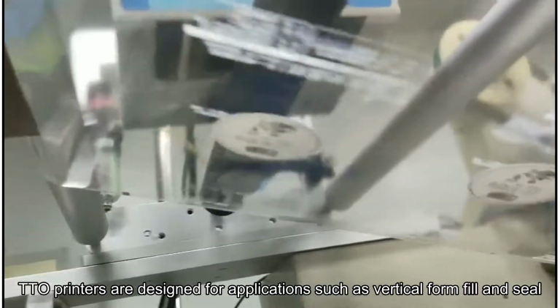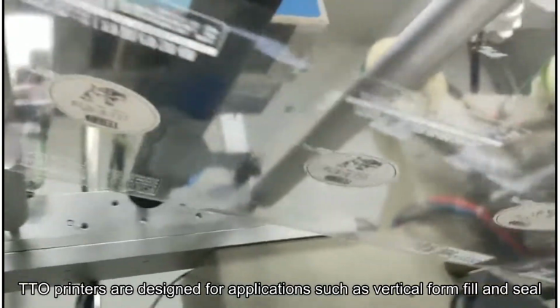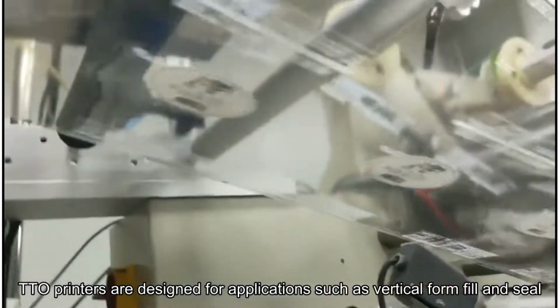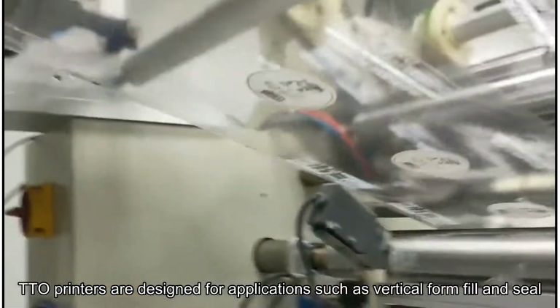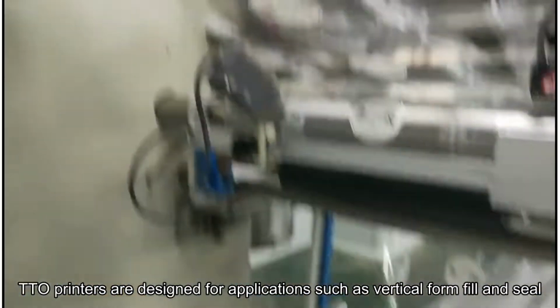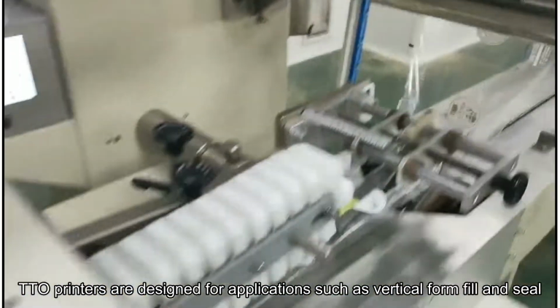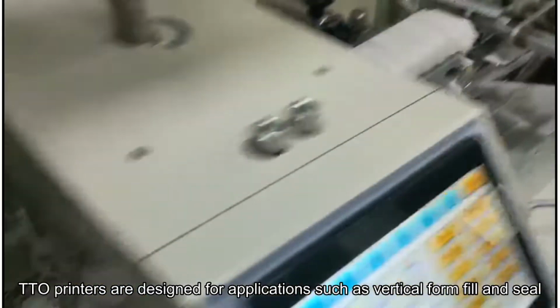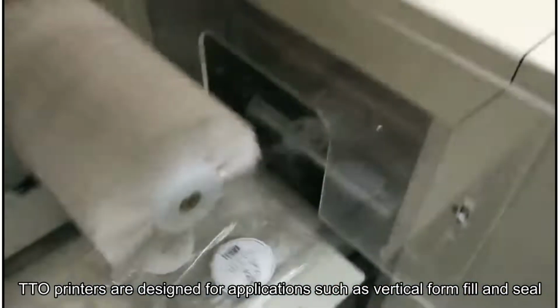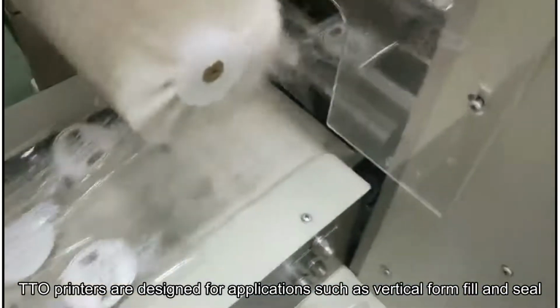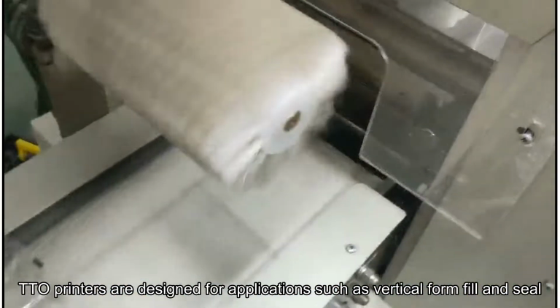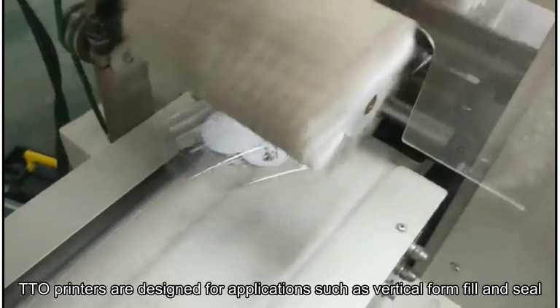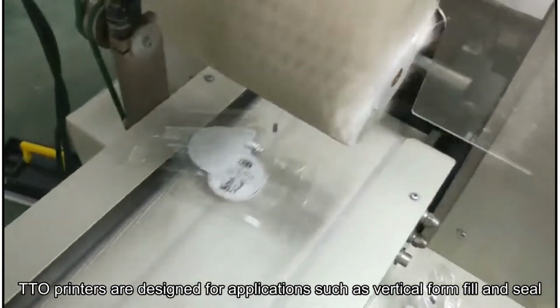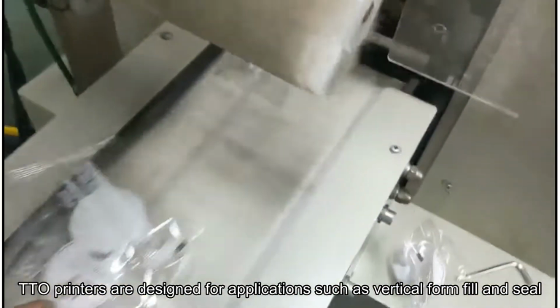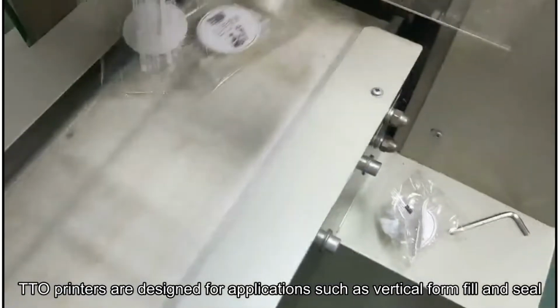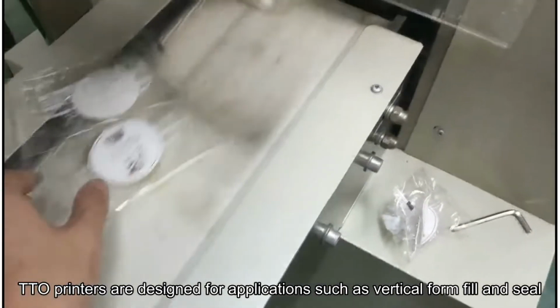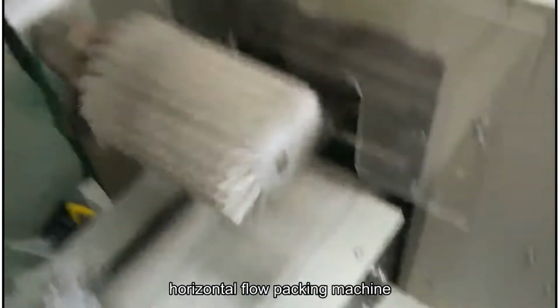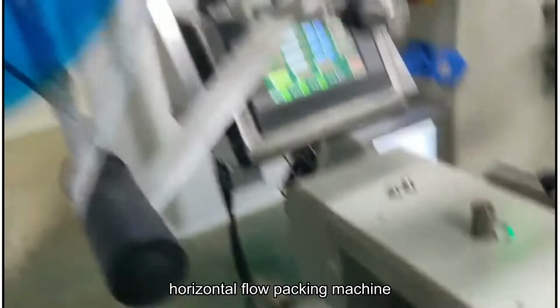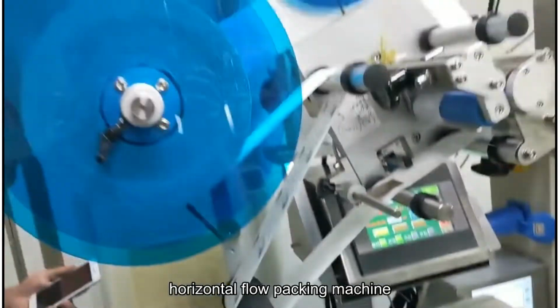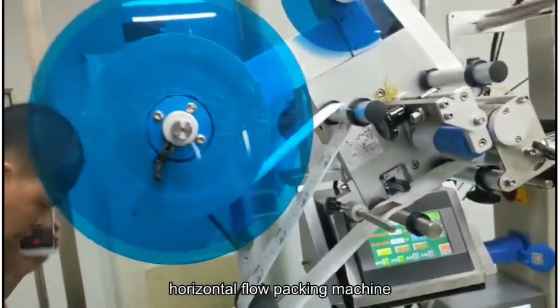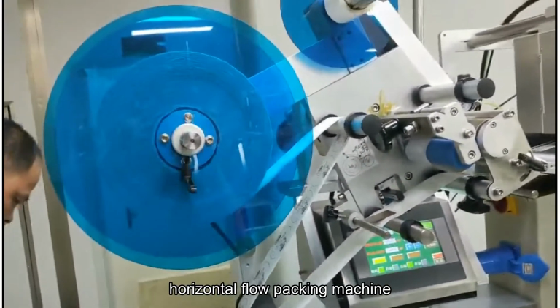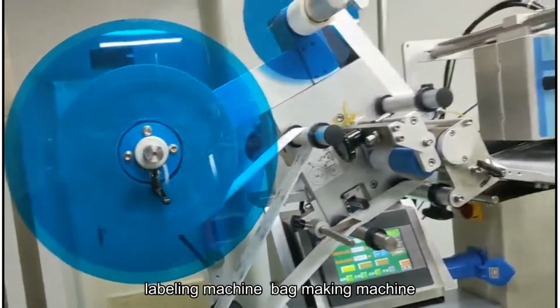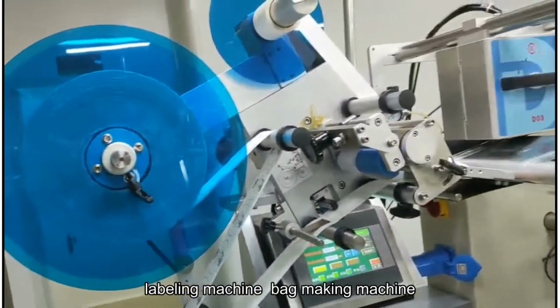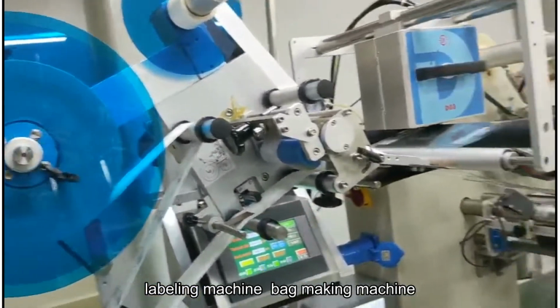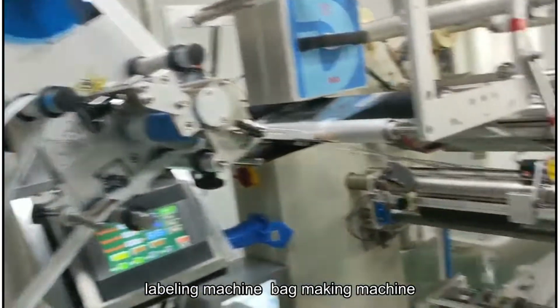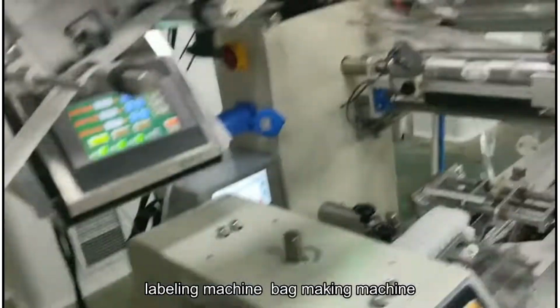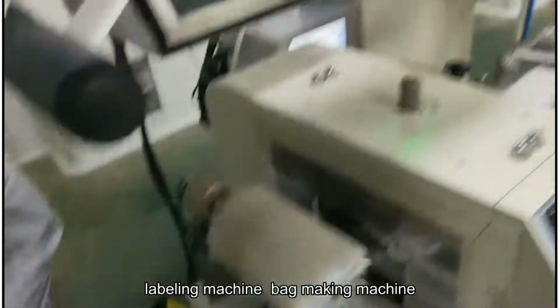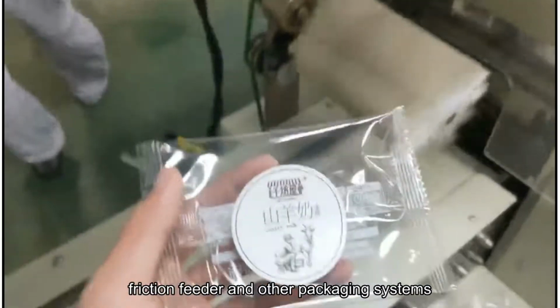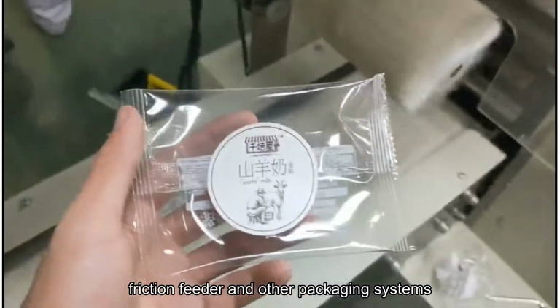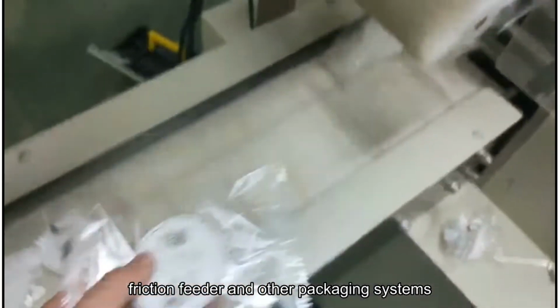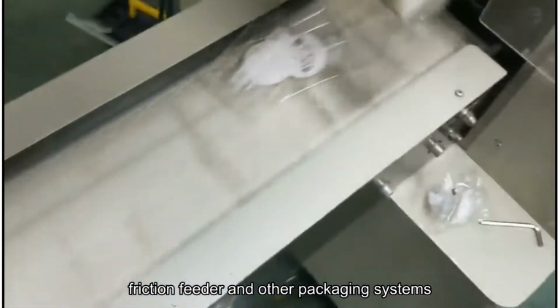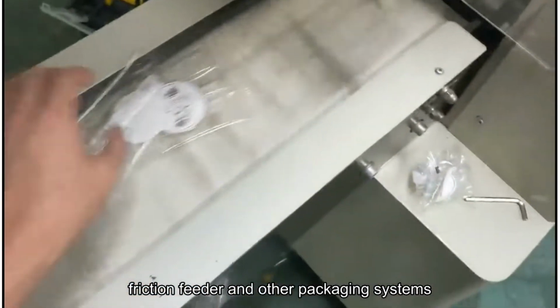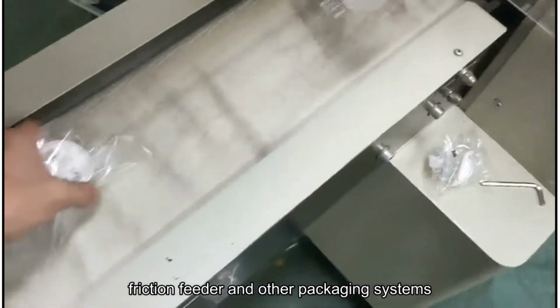TTO printers are designed for applications such as vertical form fill and seal, horizontal flow packing machine, labeling machine, bag-making machine, friction feeder, and other packaging systems.